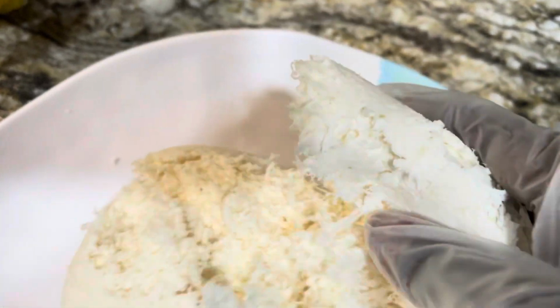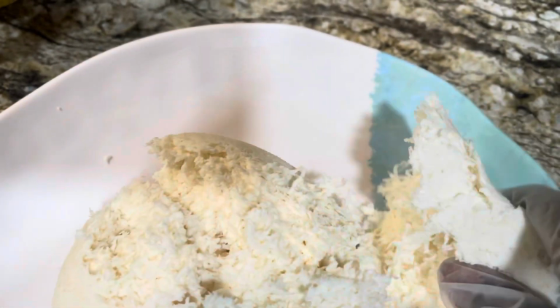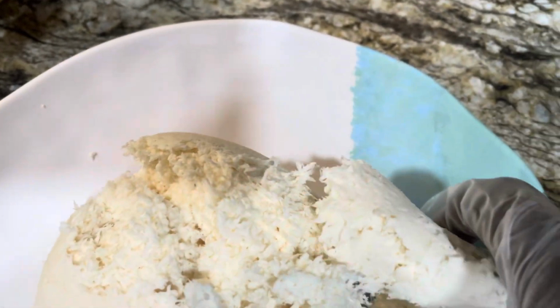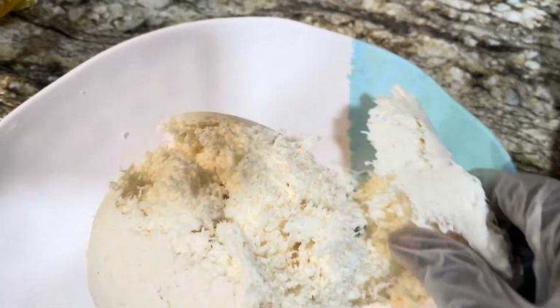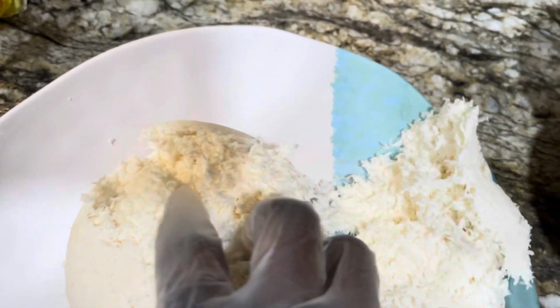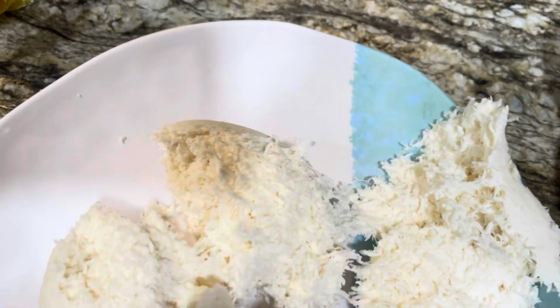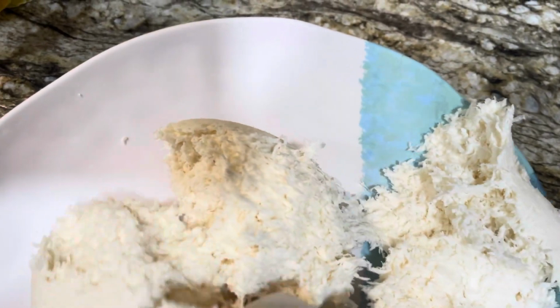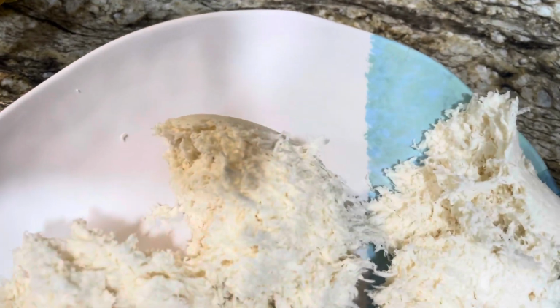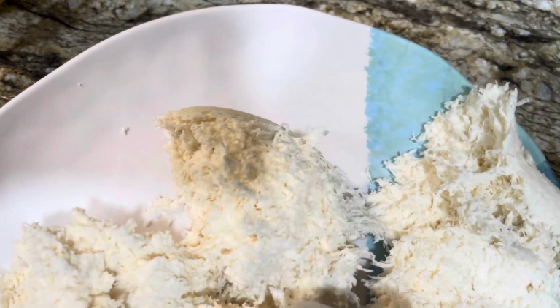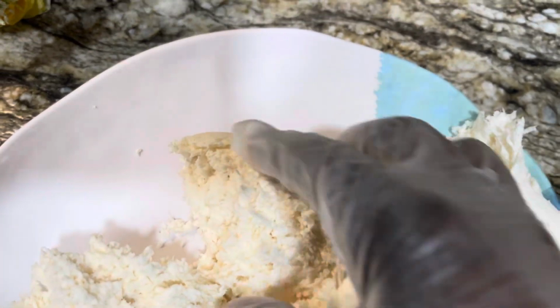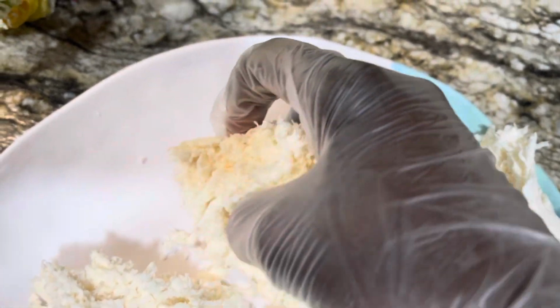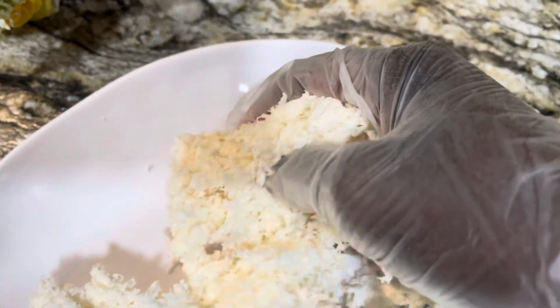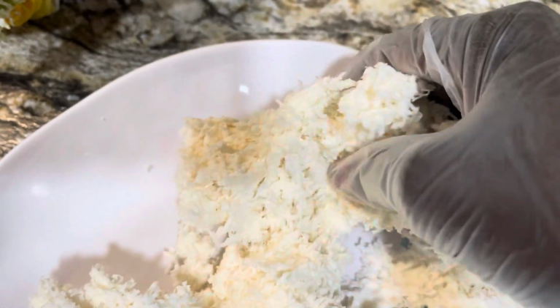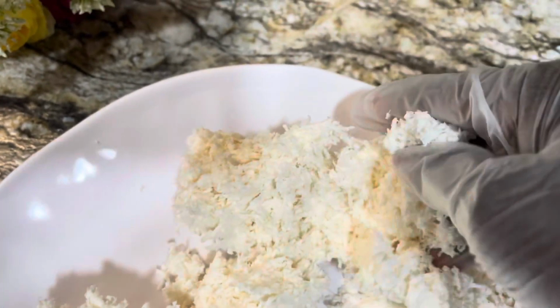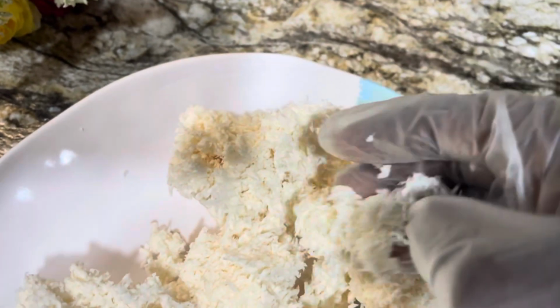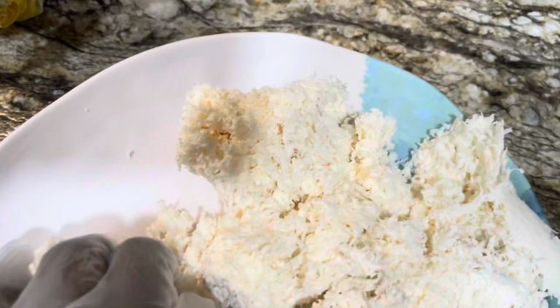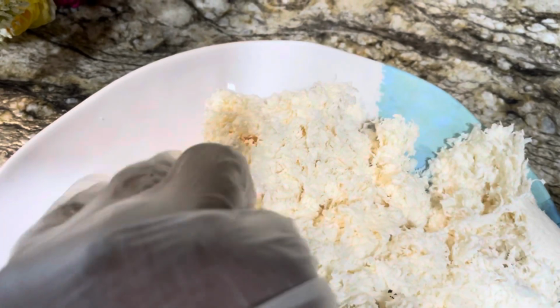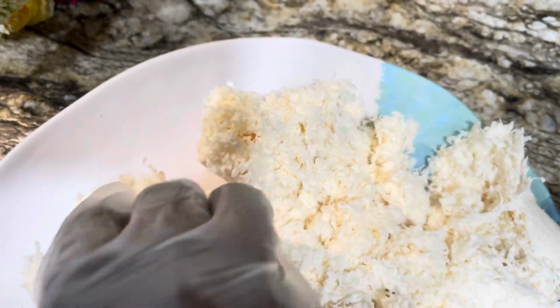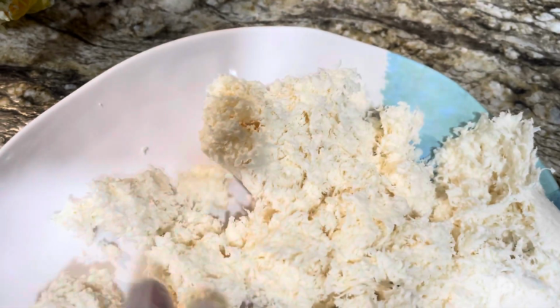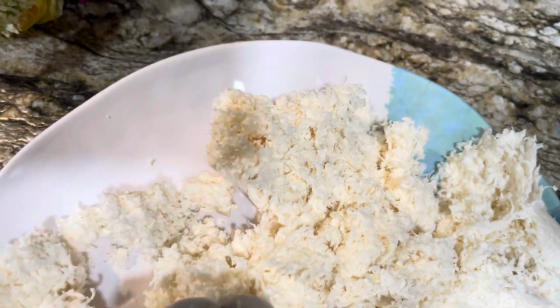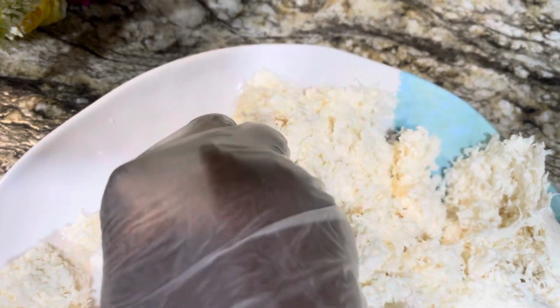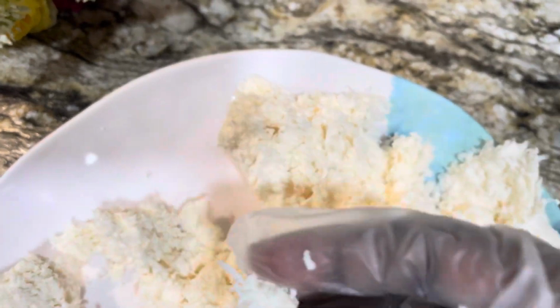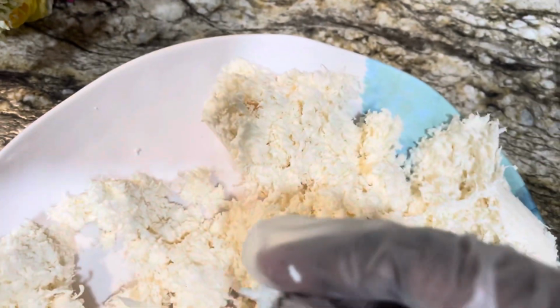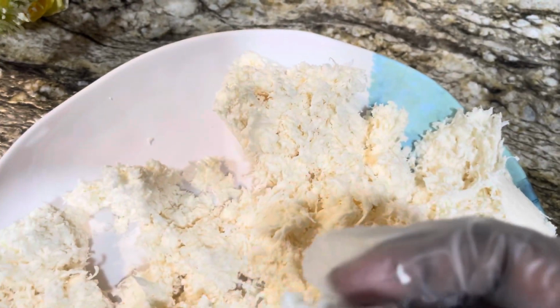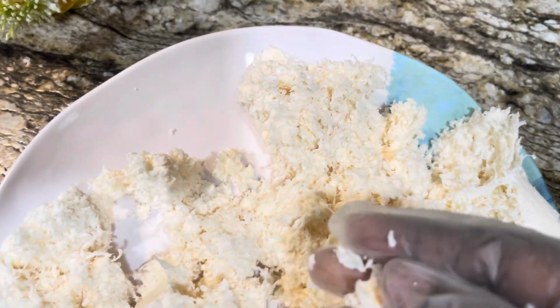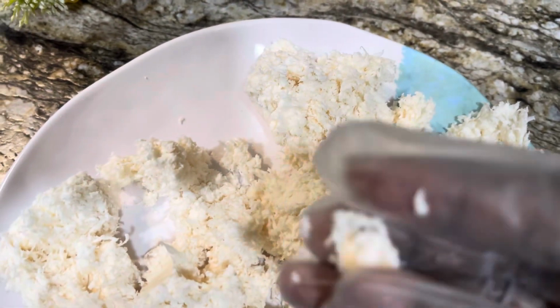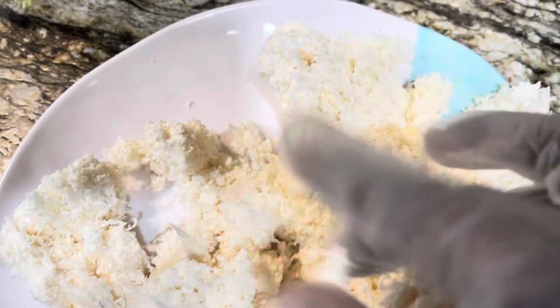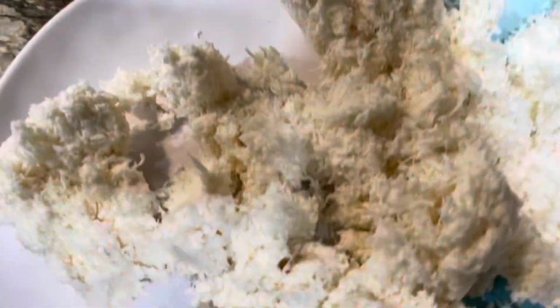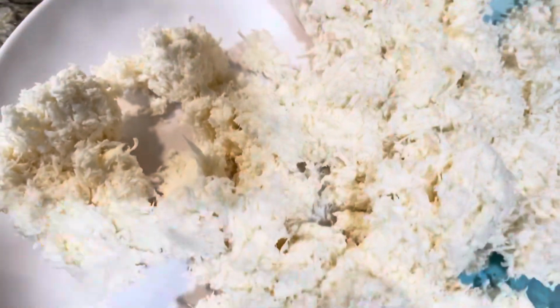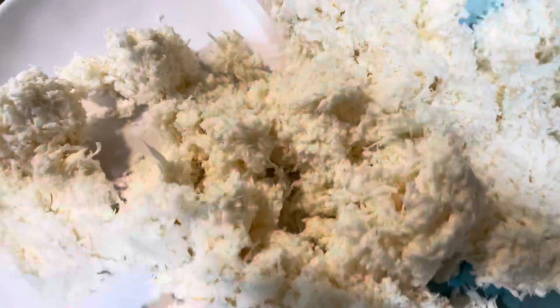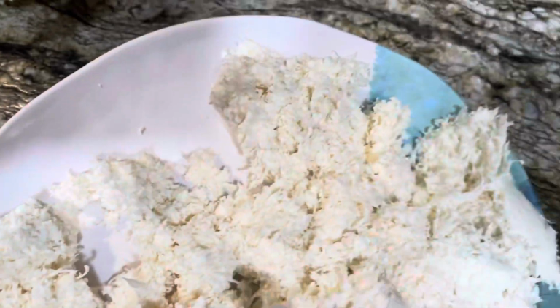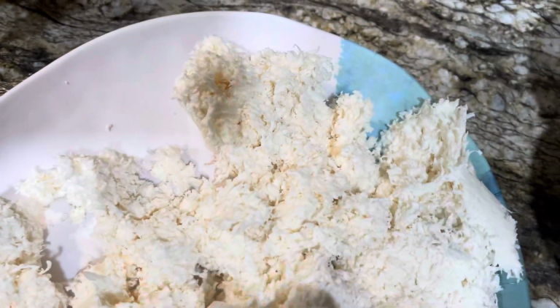Yes, the water has really squeezed out — see! And because I added warm water to it, it helps the starch reduce.